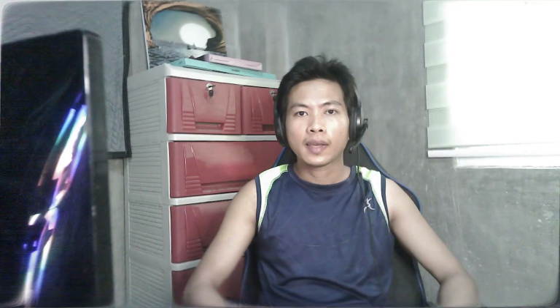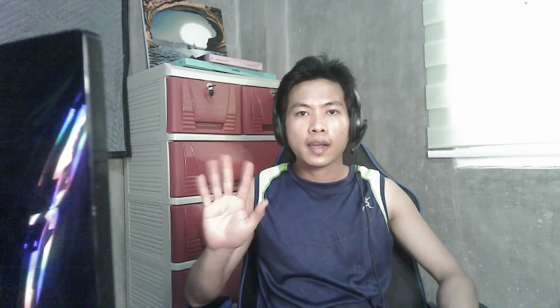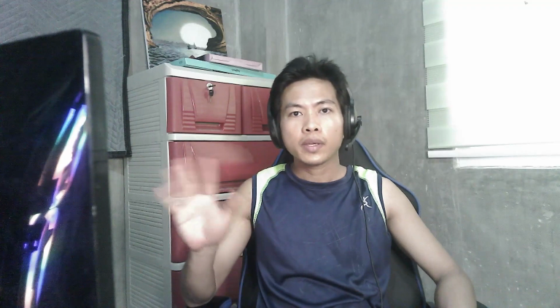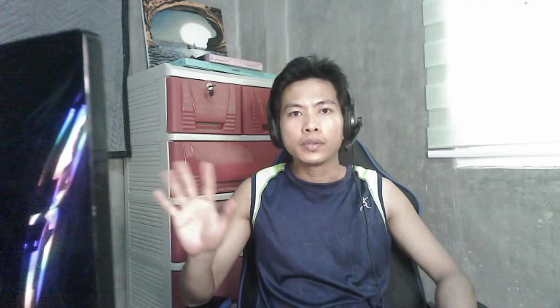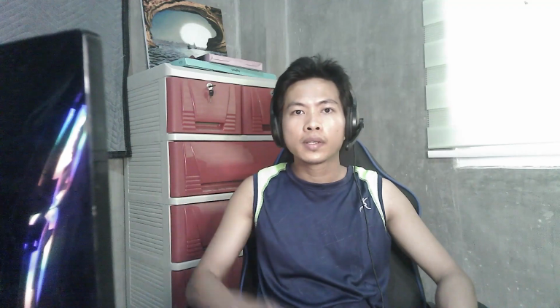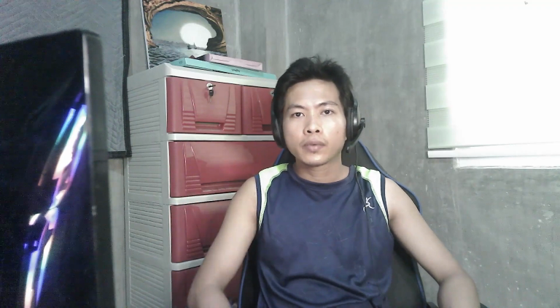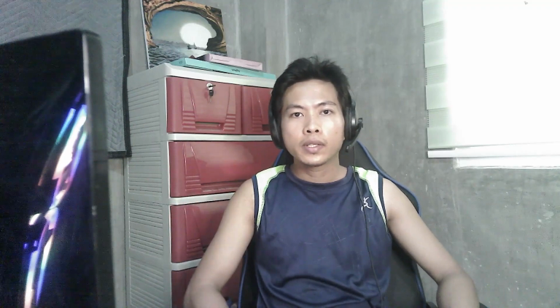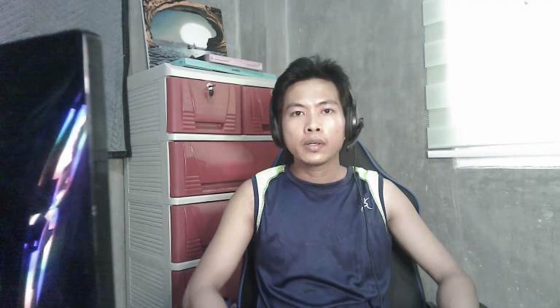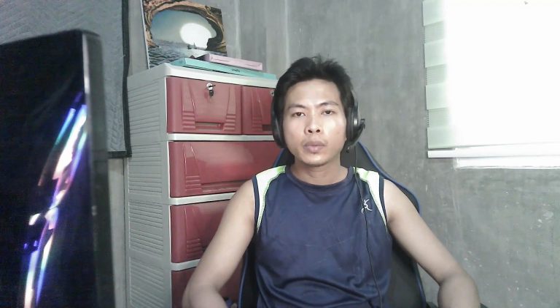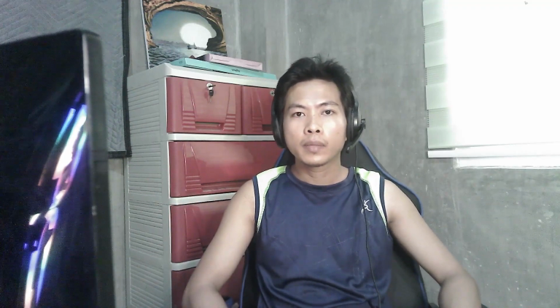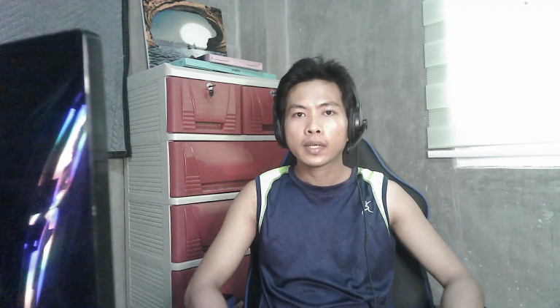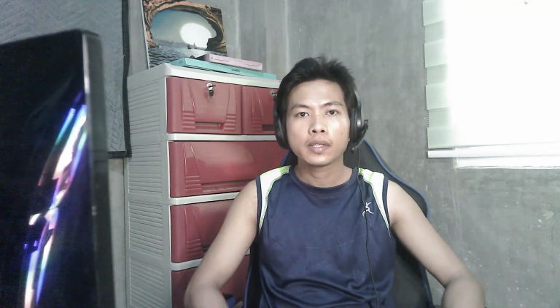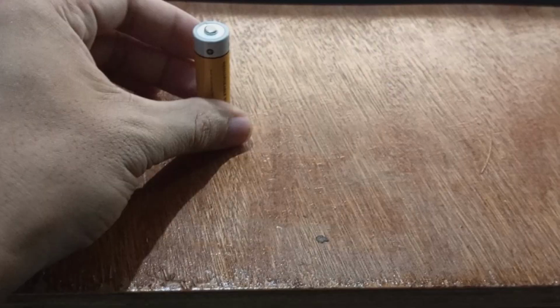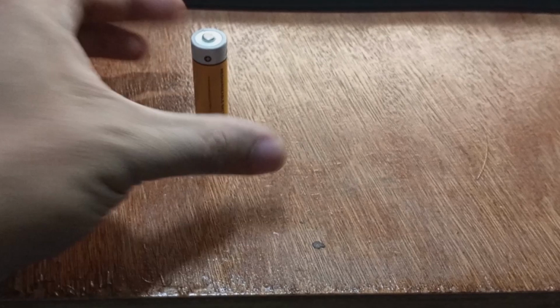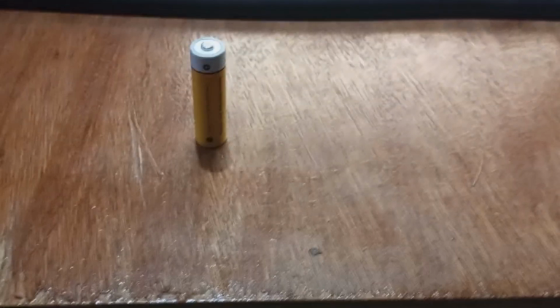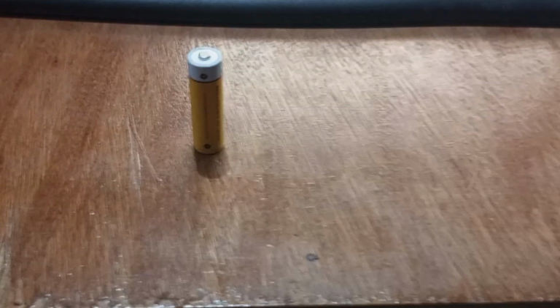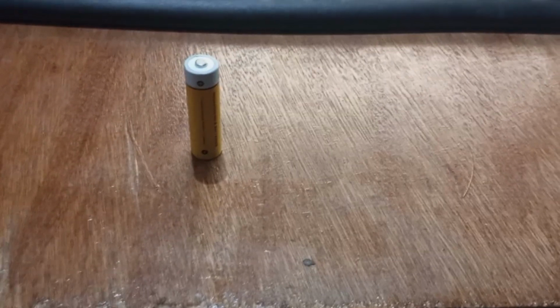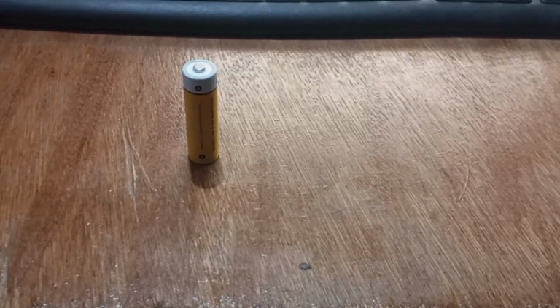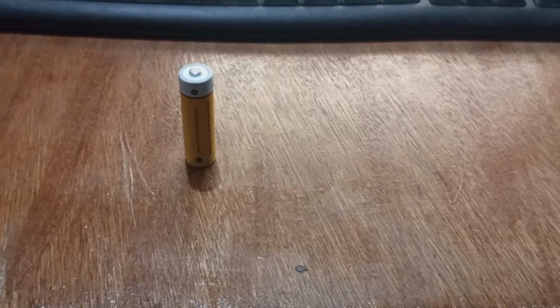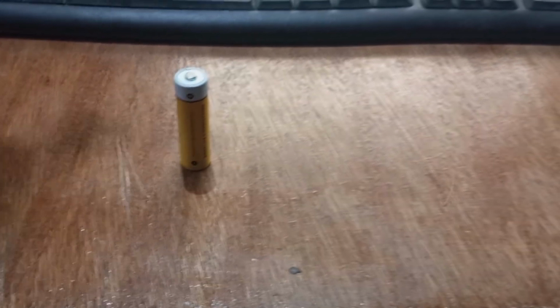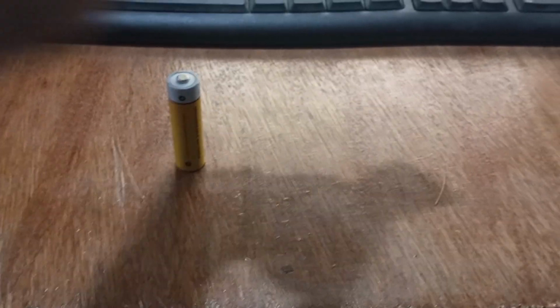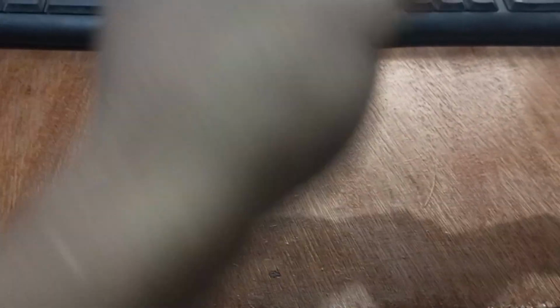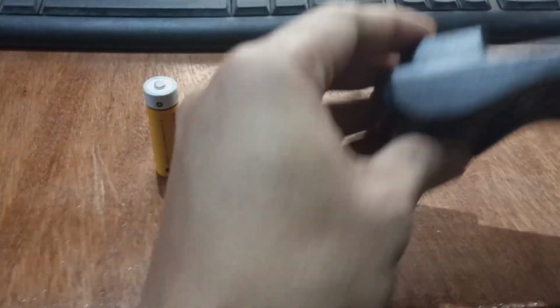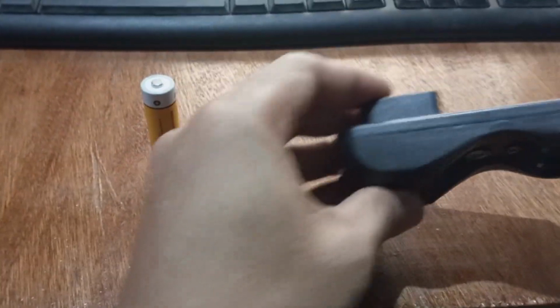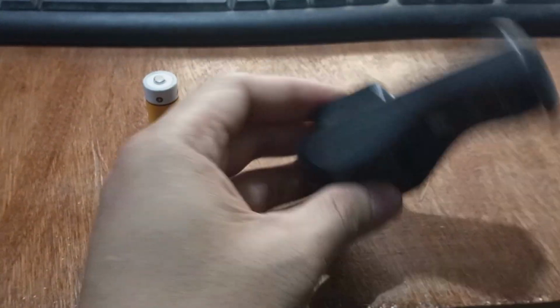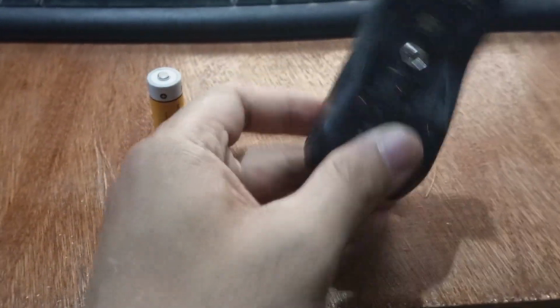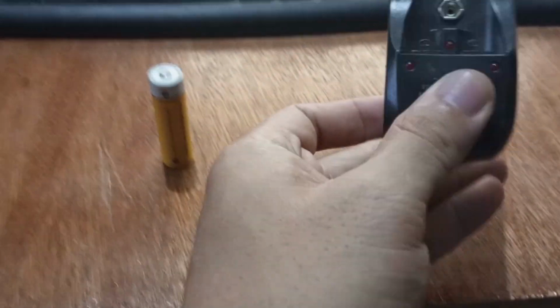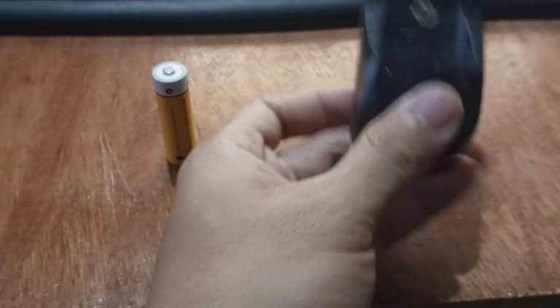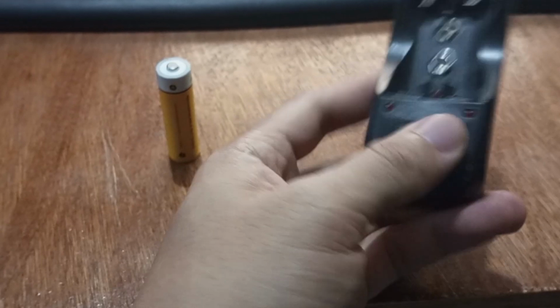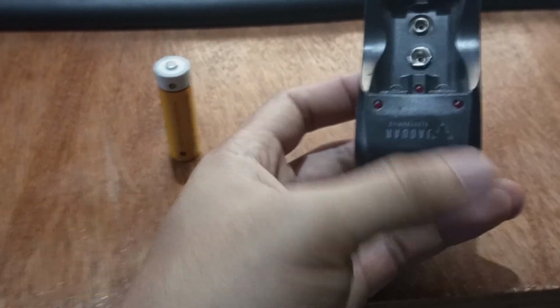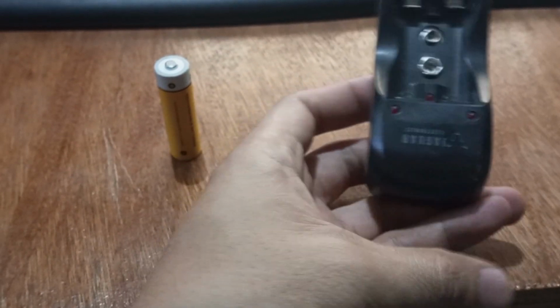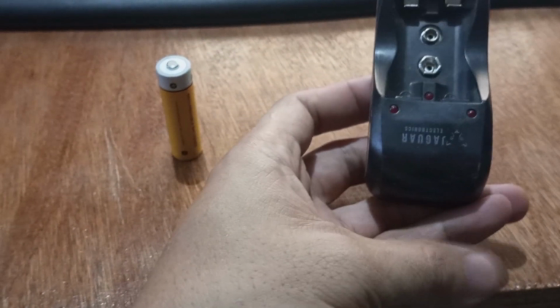Hi my dudes! For today, we will be discussing how to make your wireless mouse rechargeable.